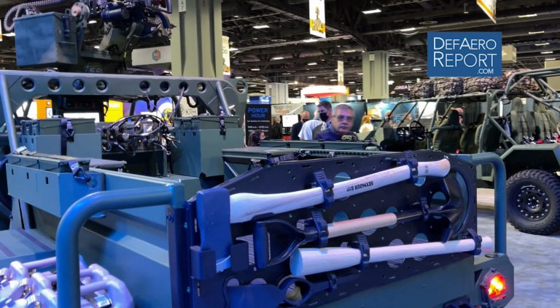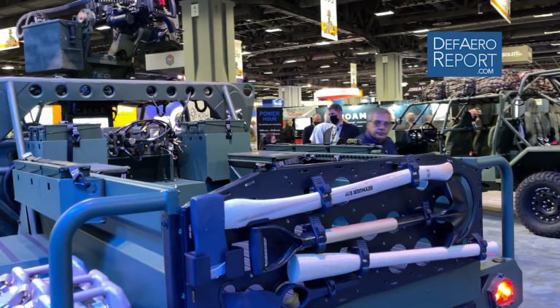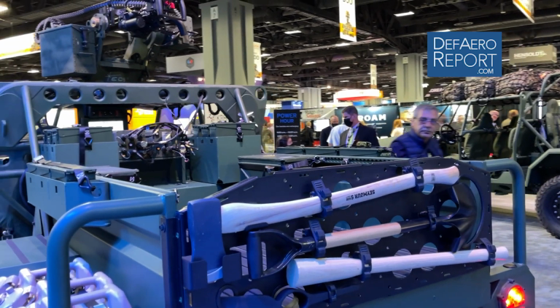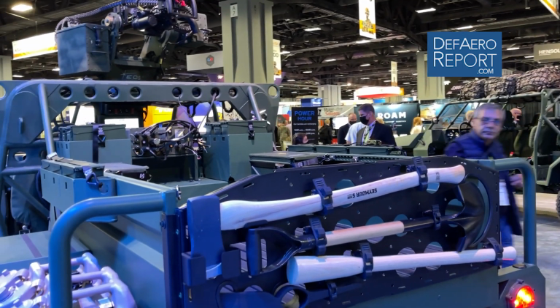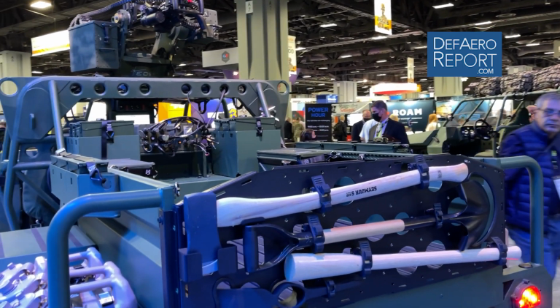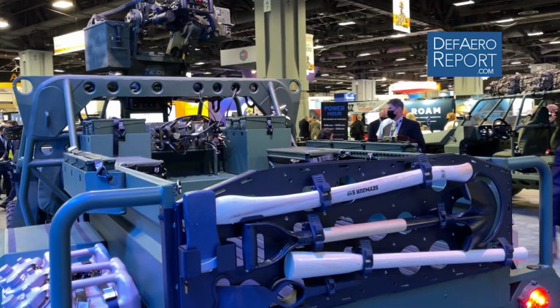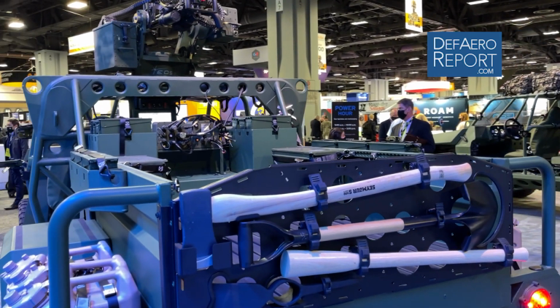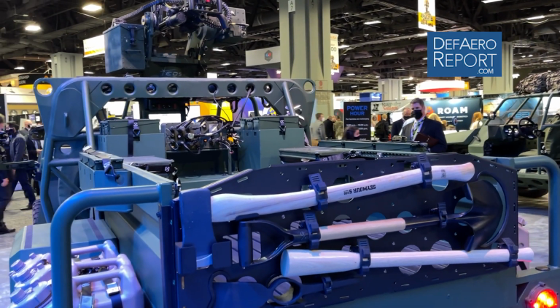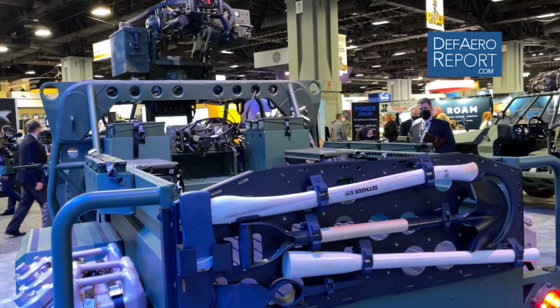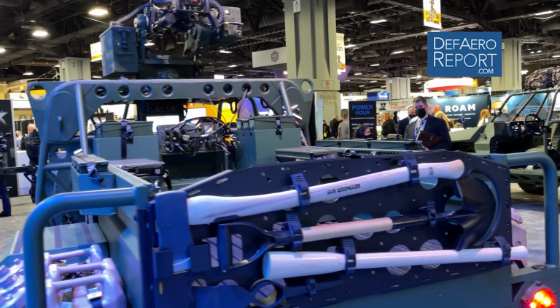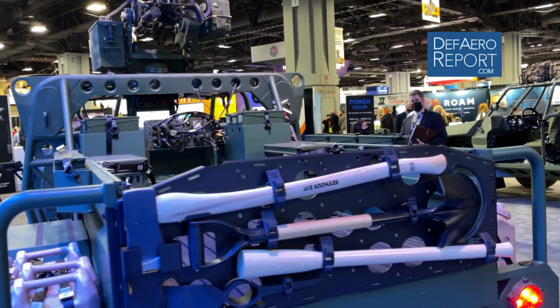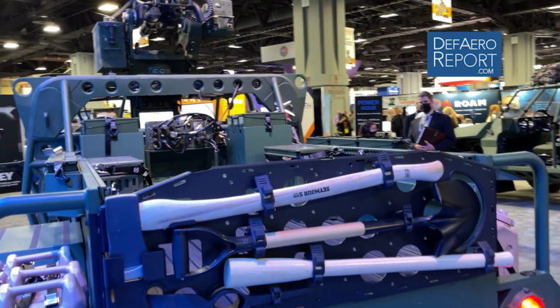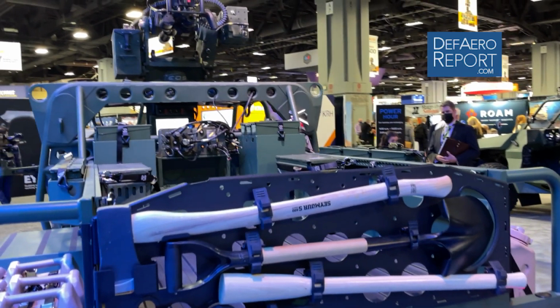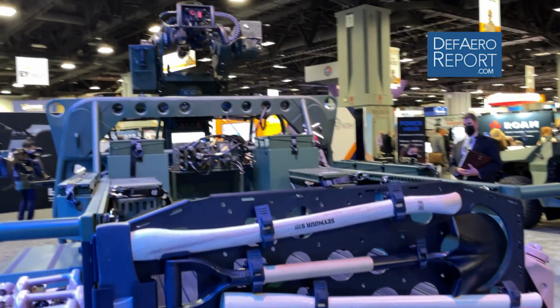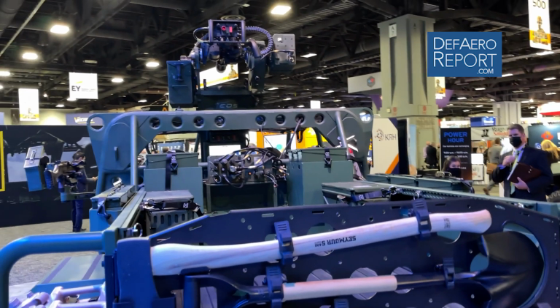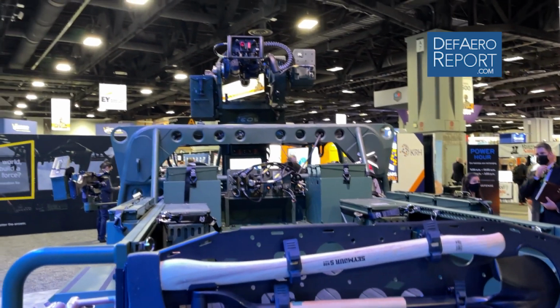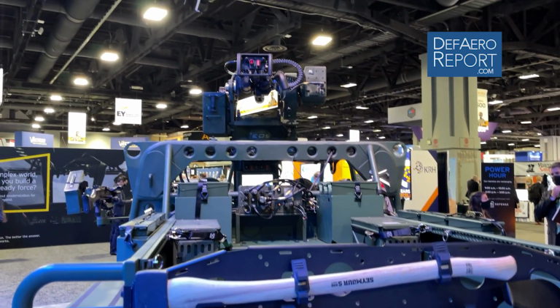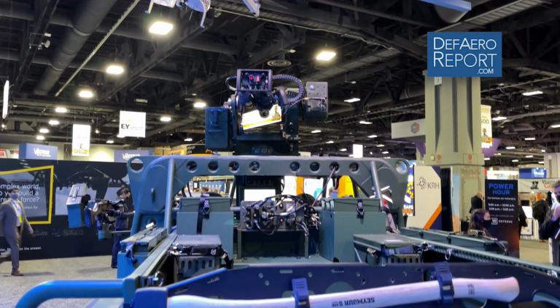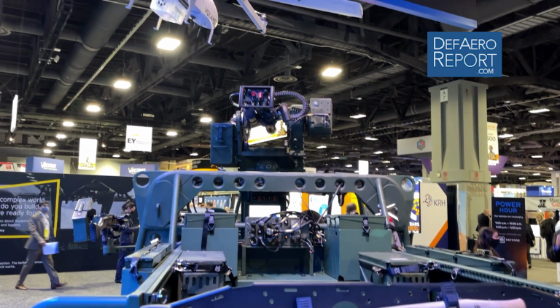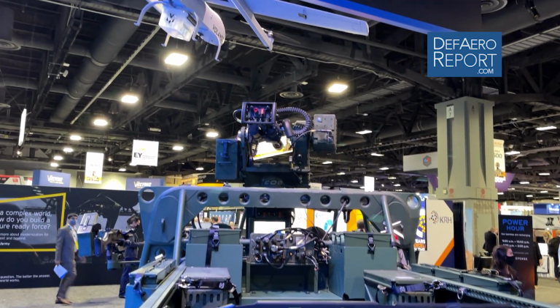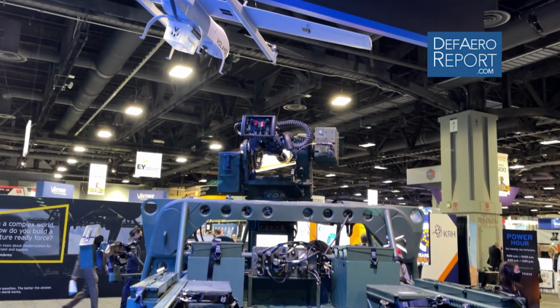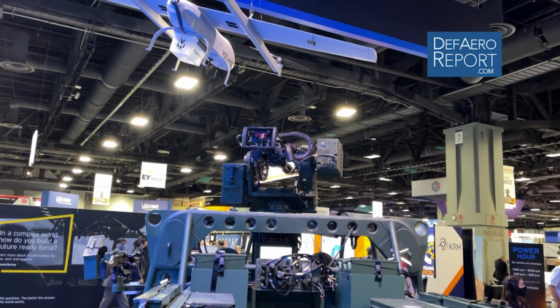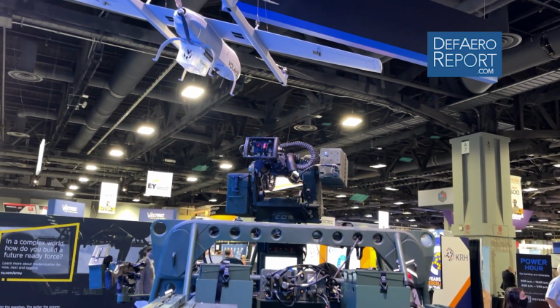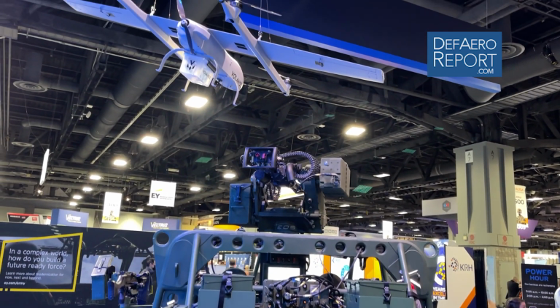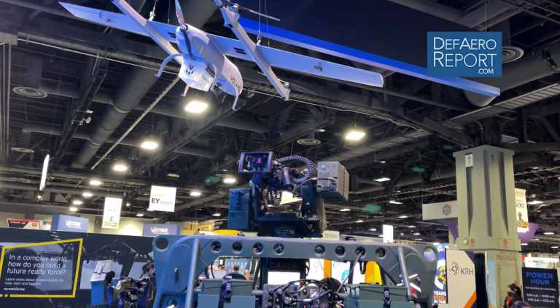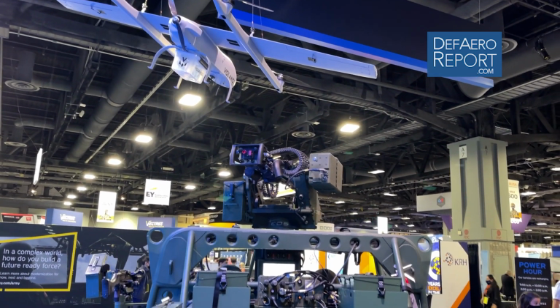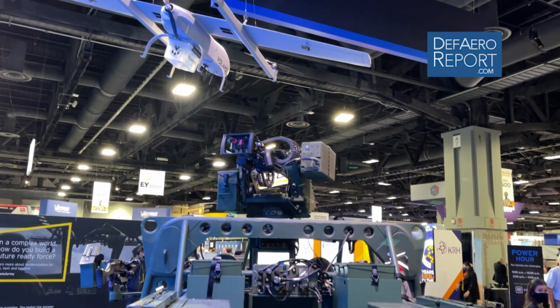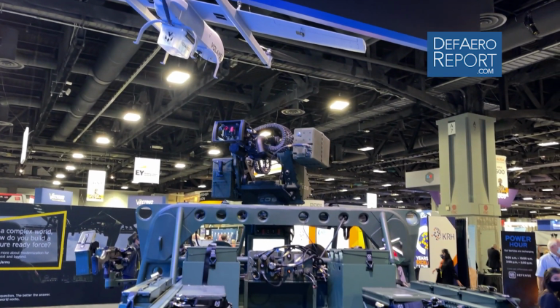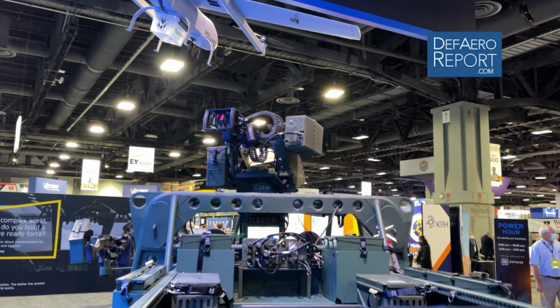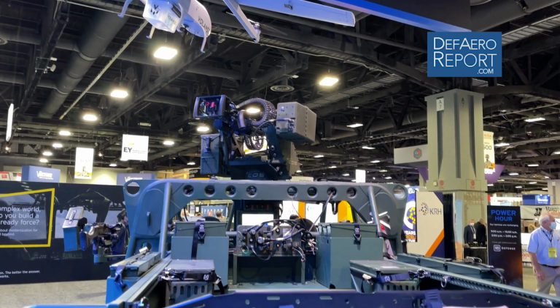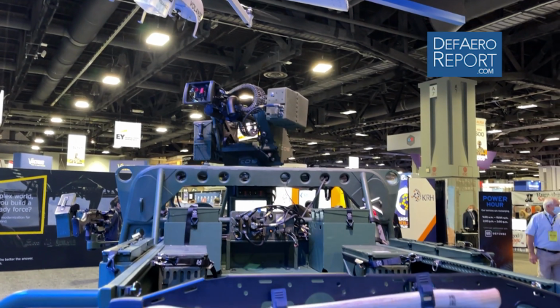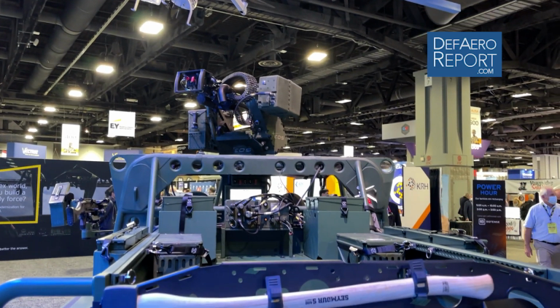What else you see here on the vehicle is a remote weapon system as well as a drone. That's really just a concept of what the possibility is — what the potential is in the future combined with an EV platform.